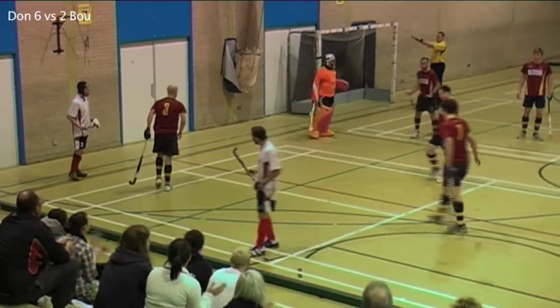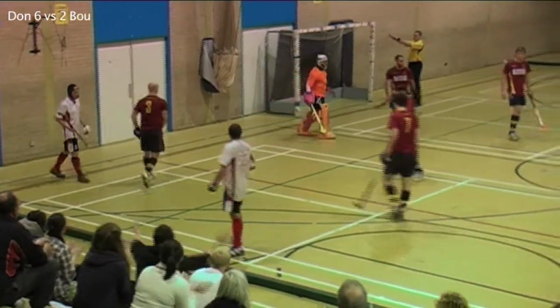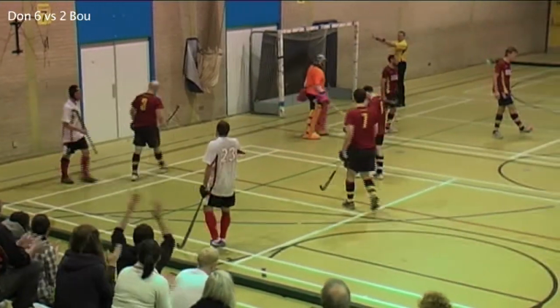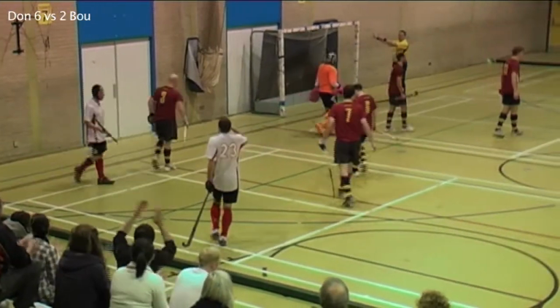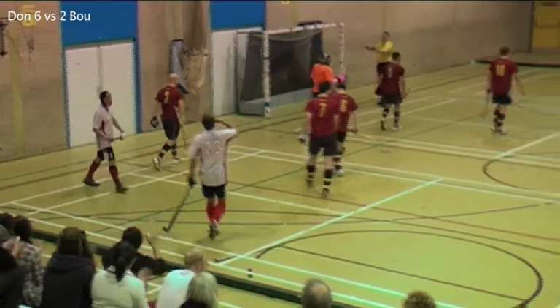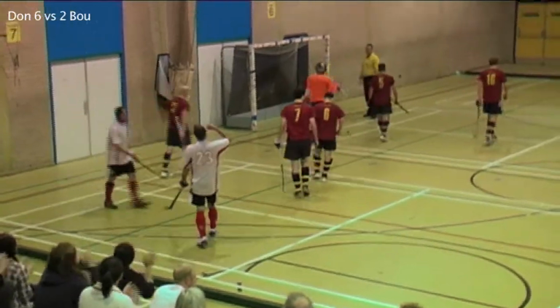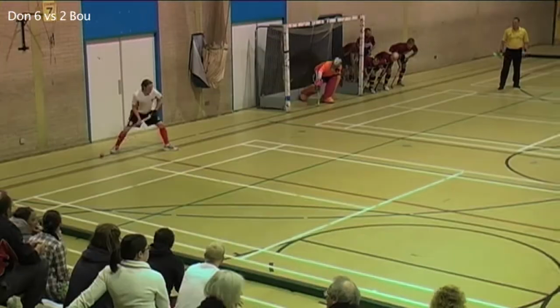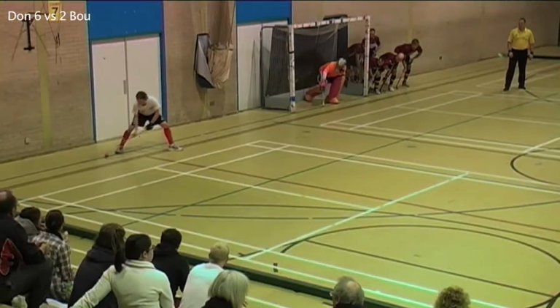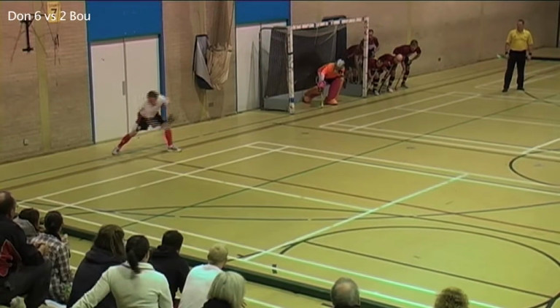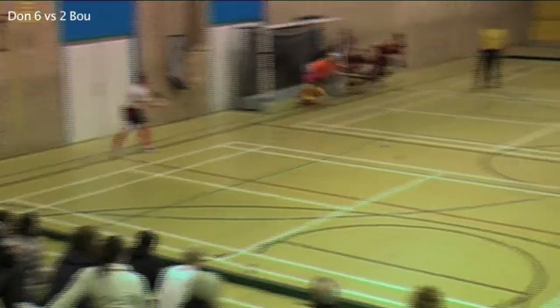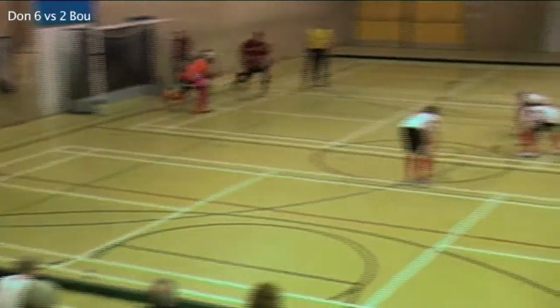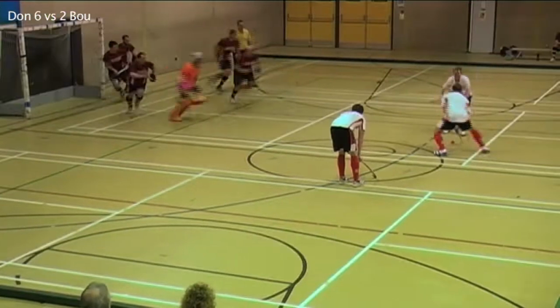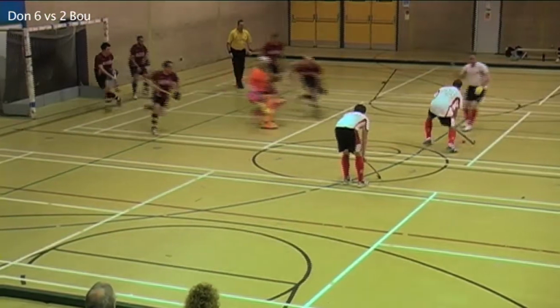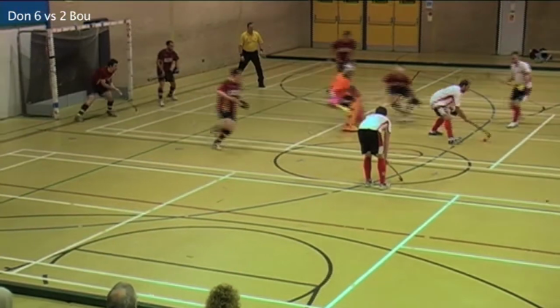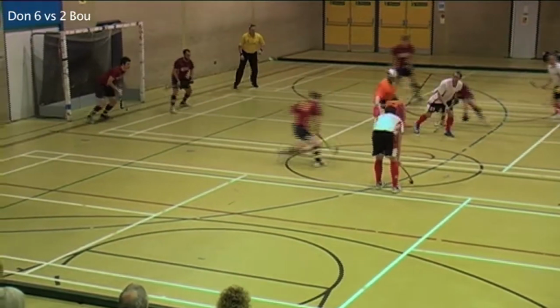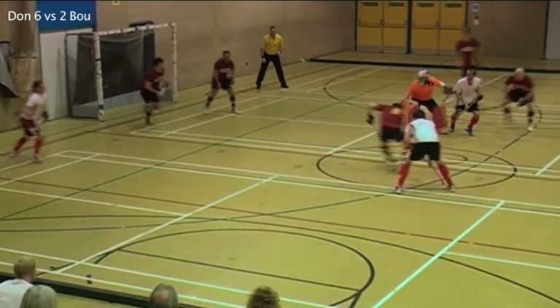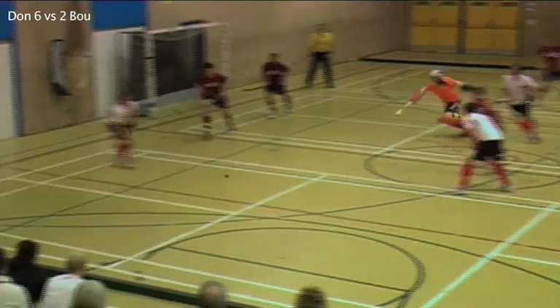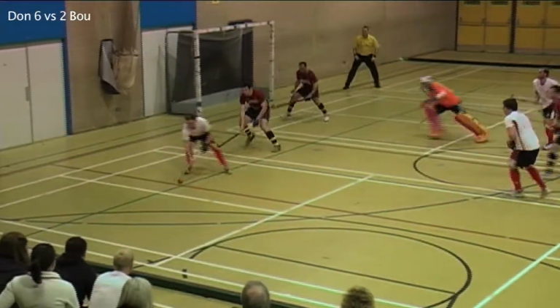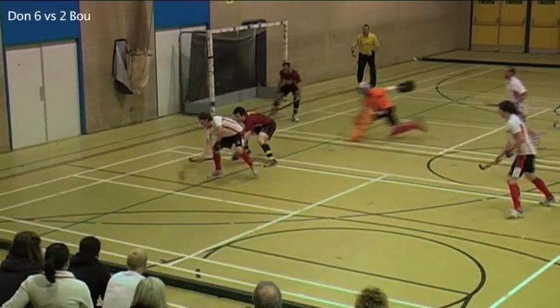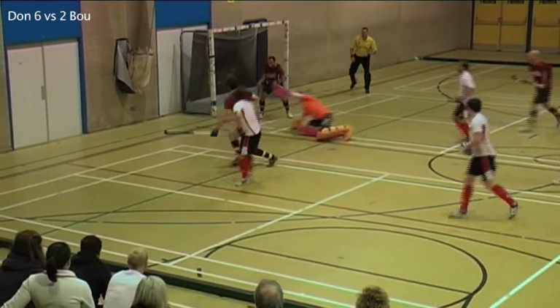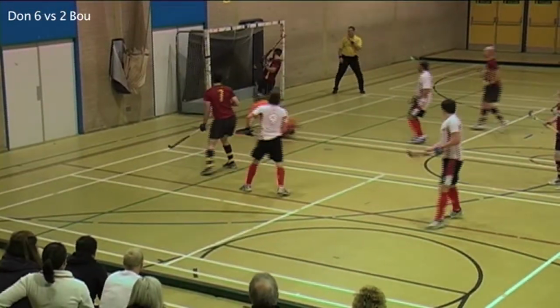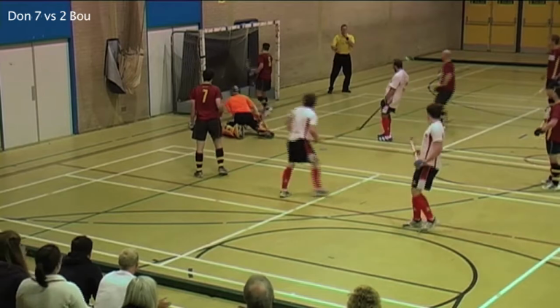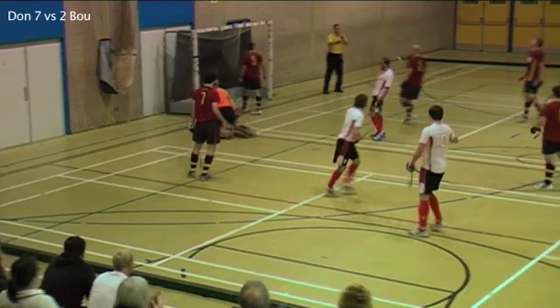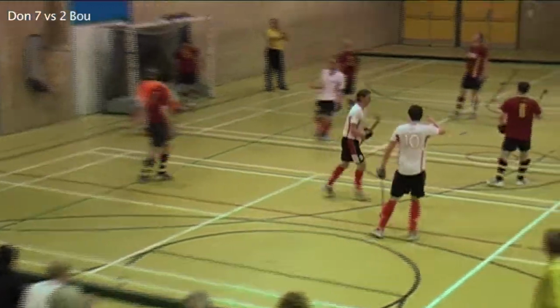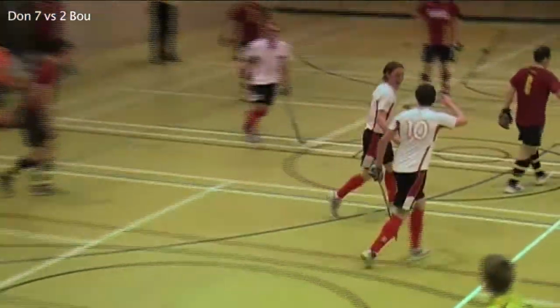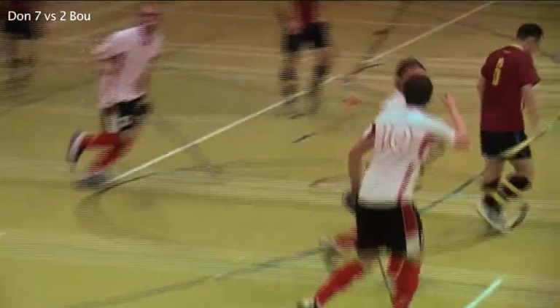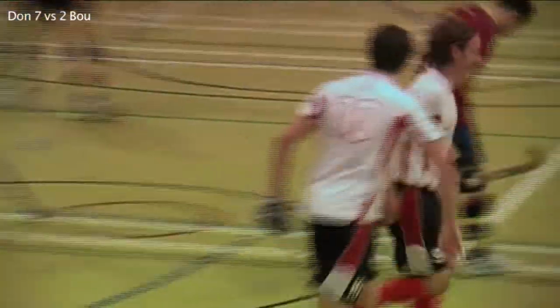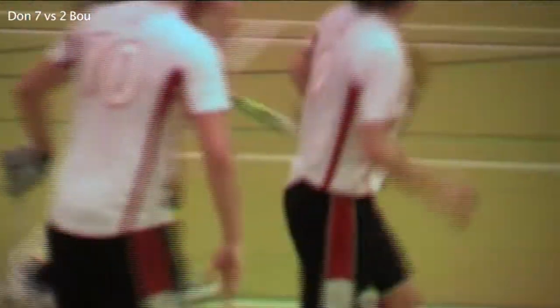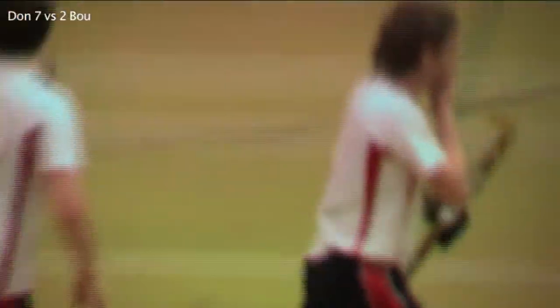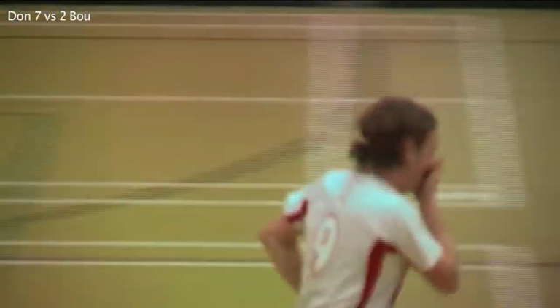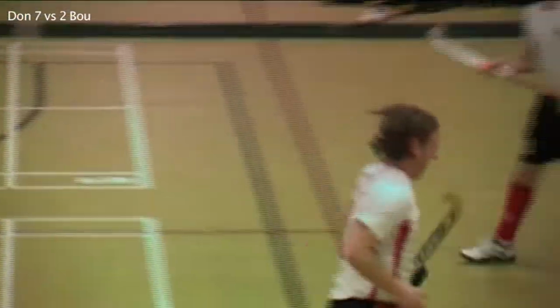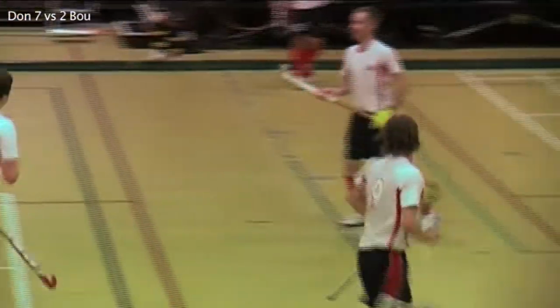And a penalty corner. Clever. This is Redfin. Redfin gets his name on the score sheet. It's 6-2, Doncaster.